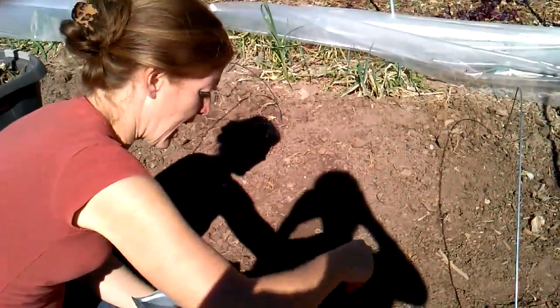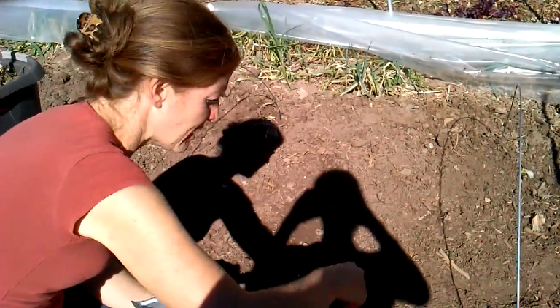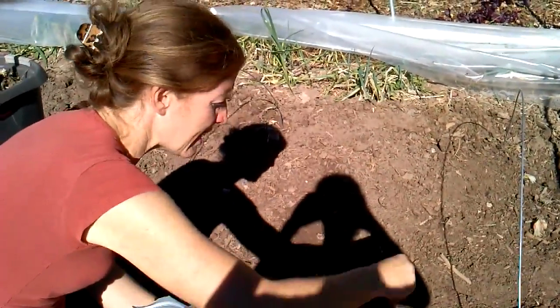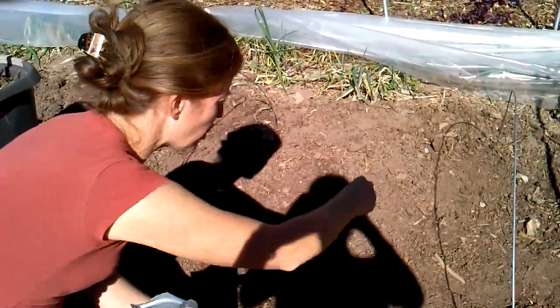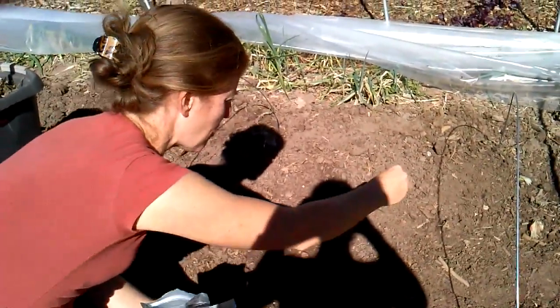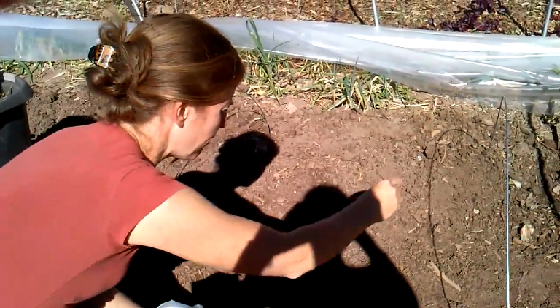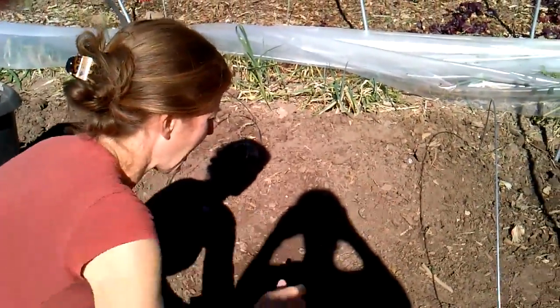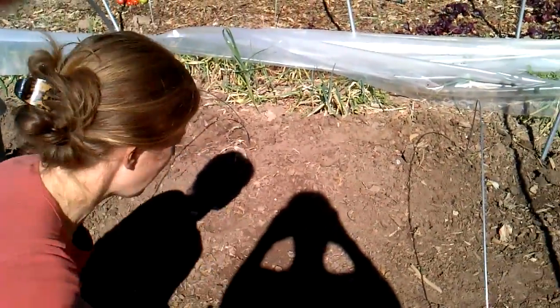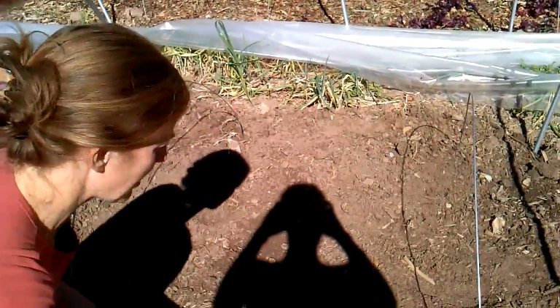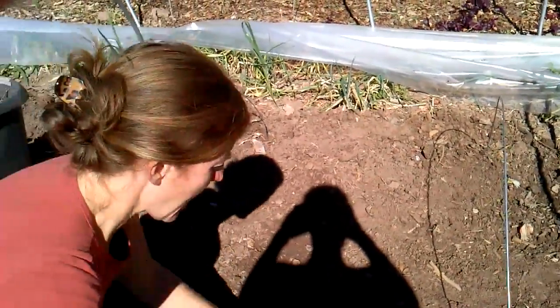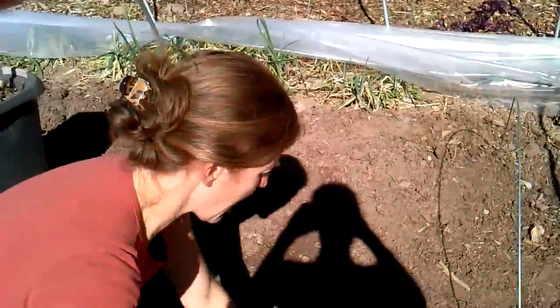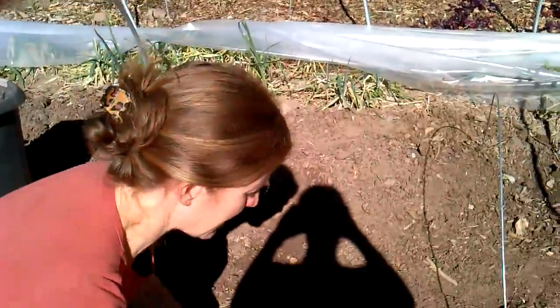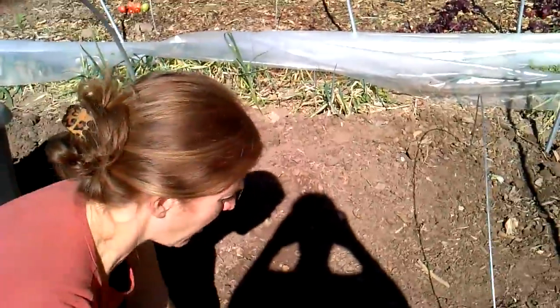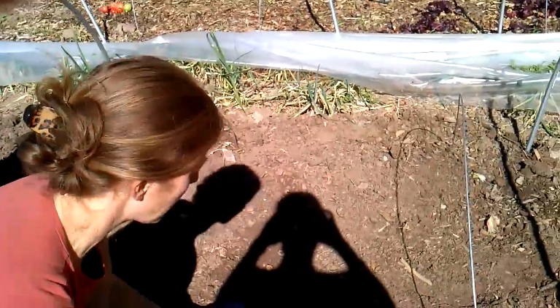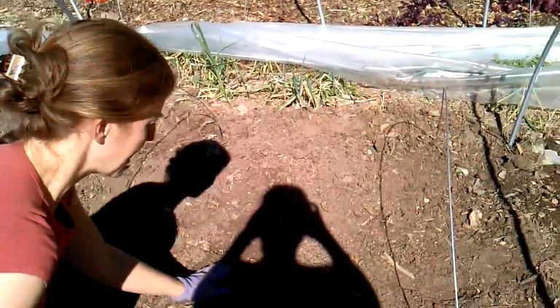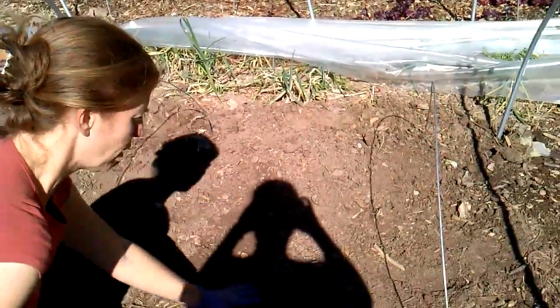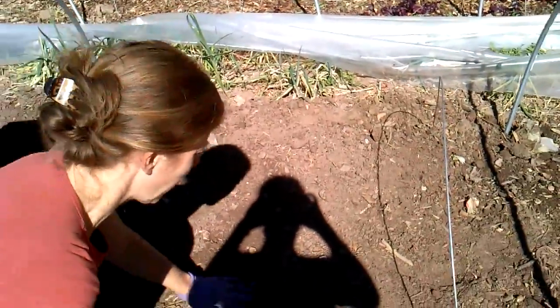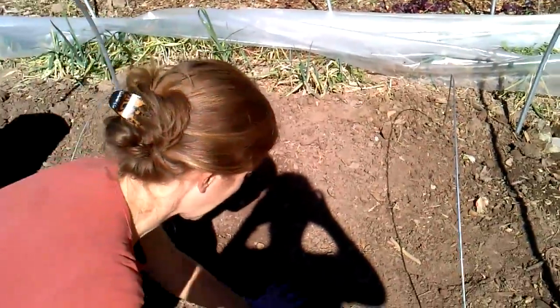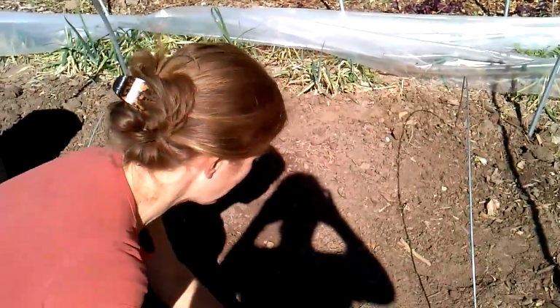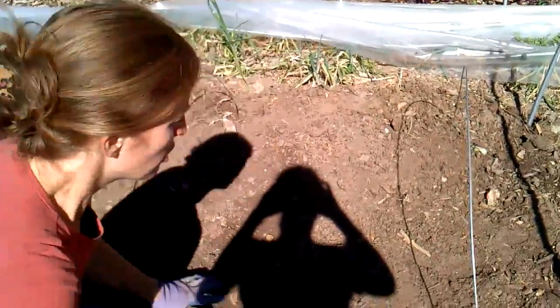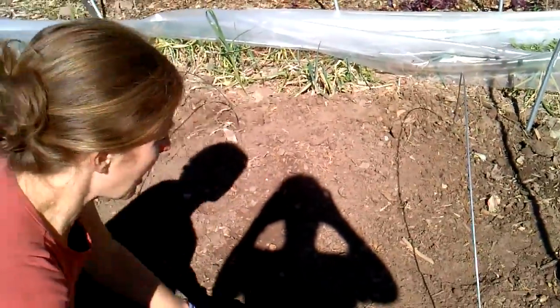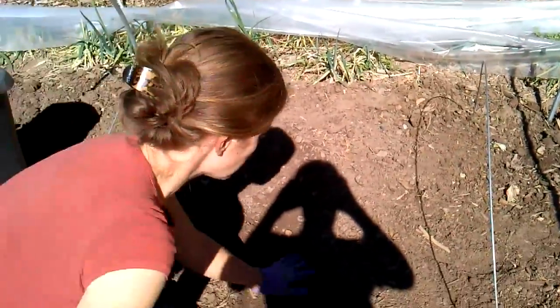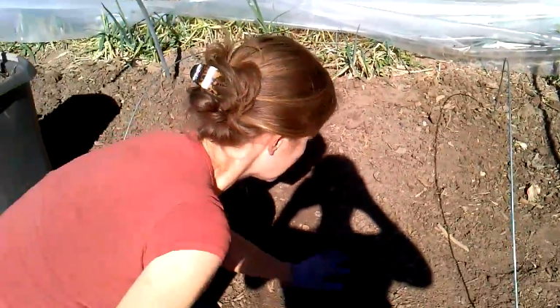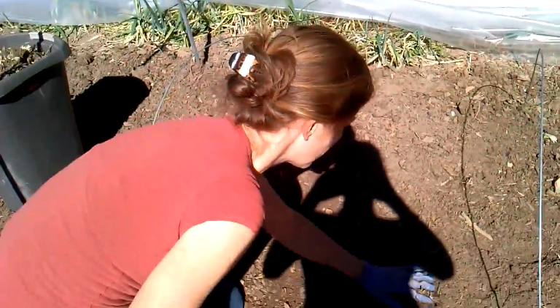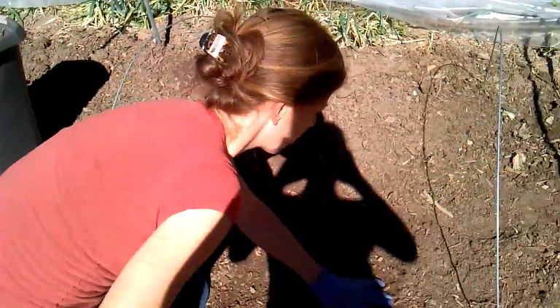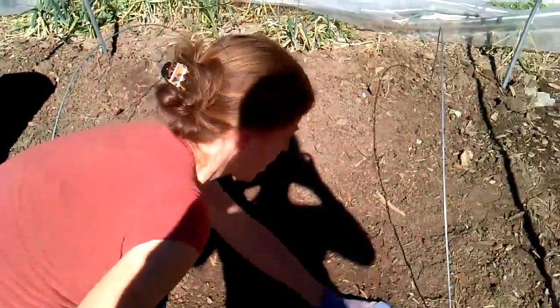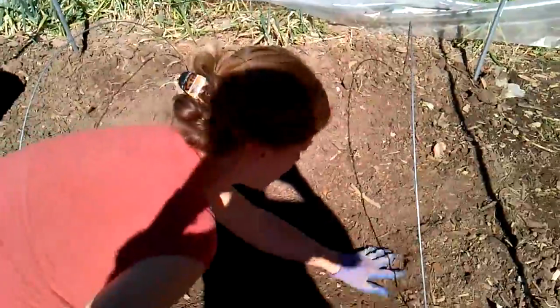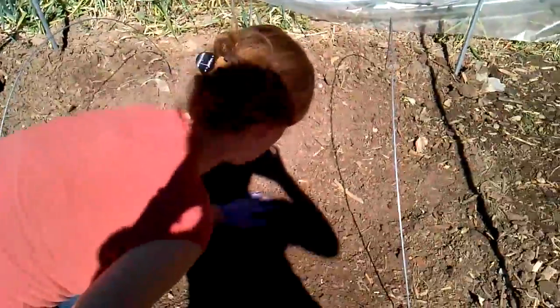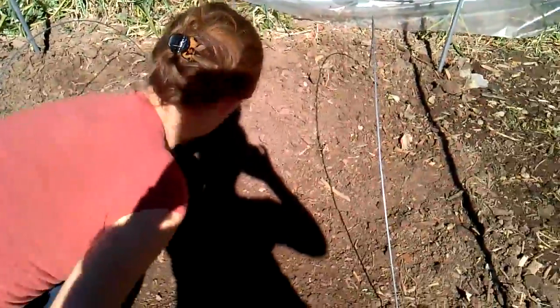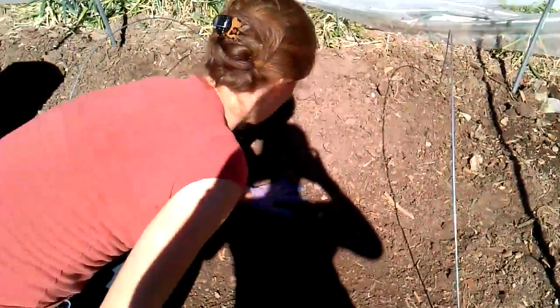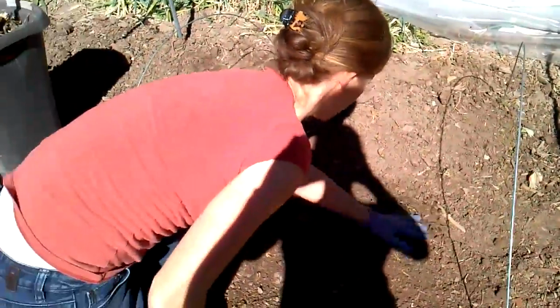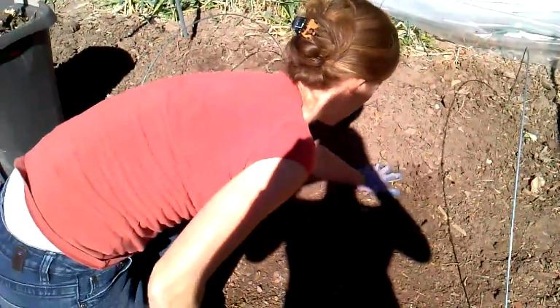I'll see these shoots come up in a few days, and if I want to plant a little thicker I can. So now I'm just going to dust the seed into the dirt a little bit.